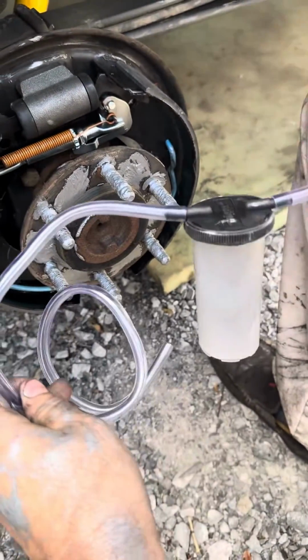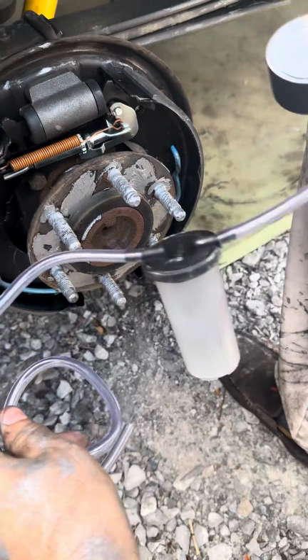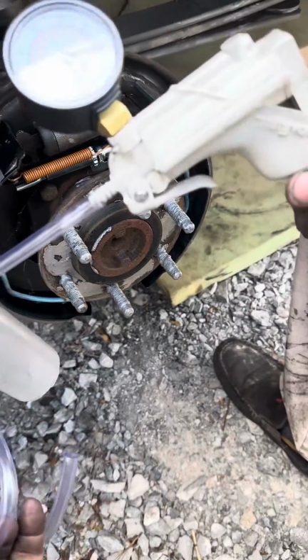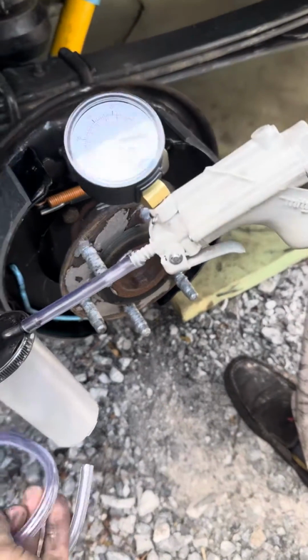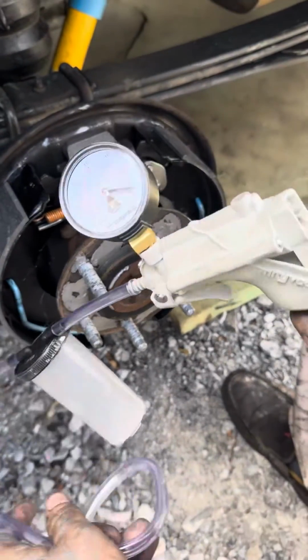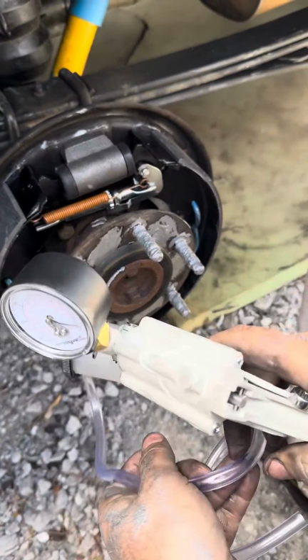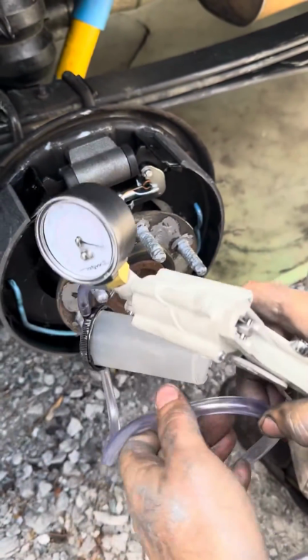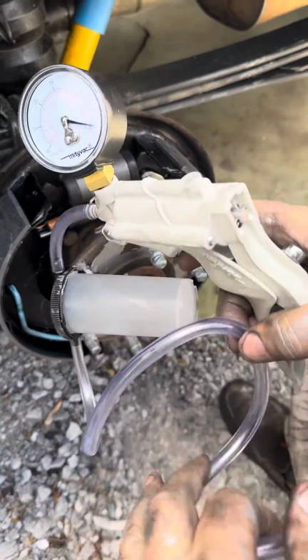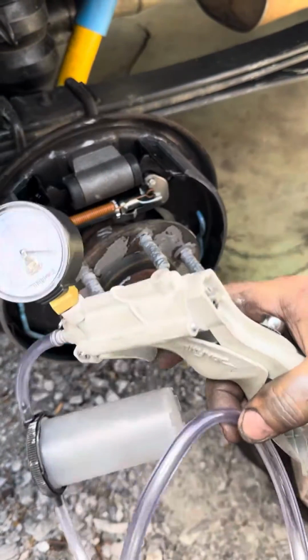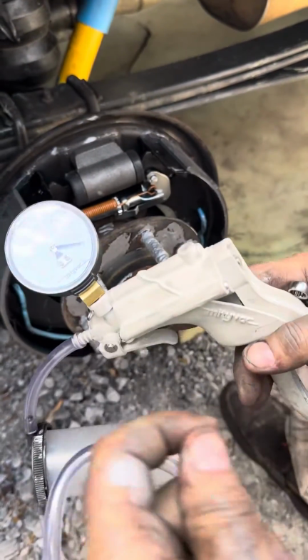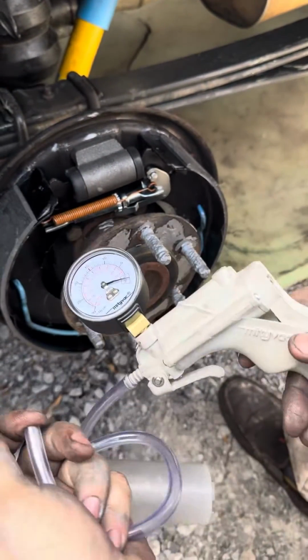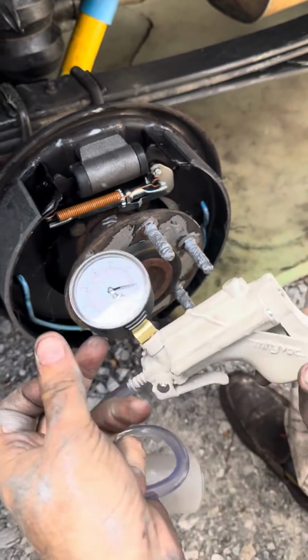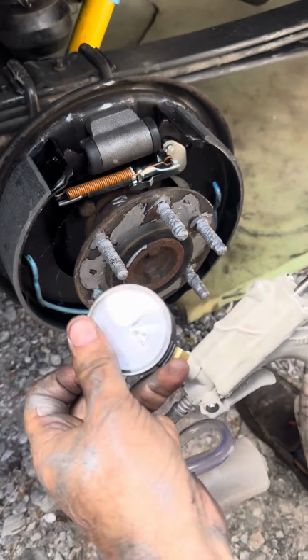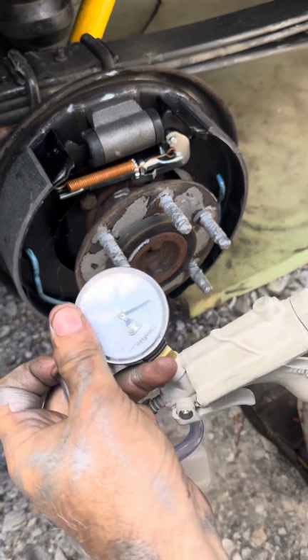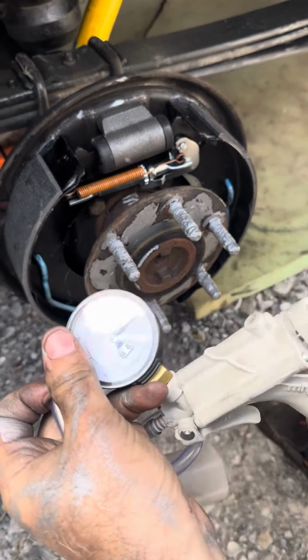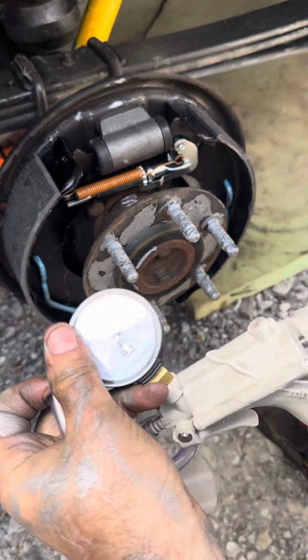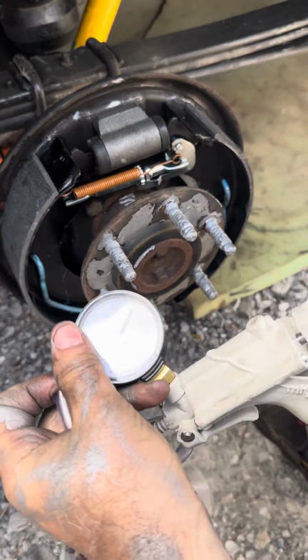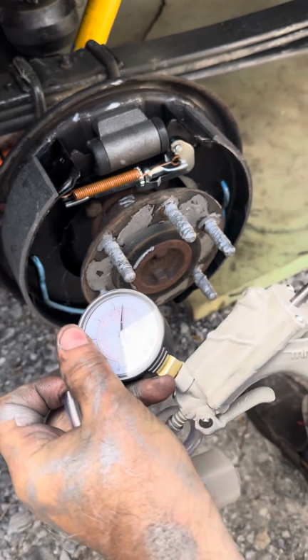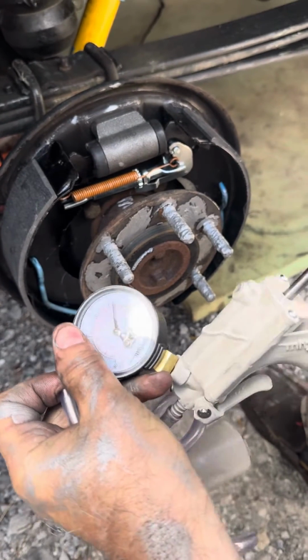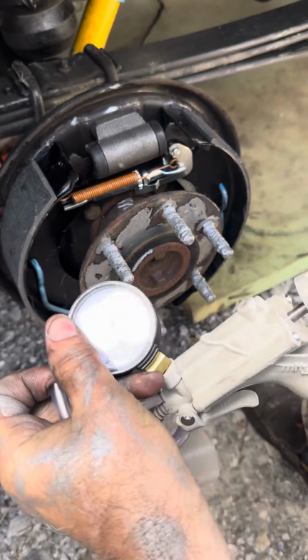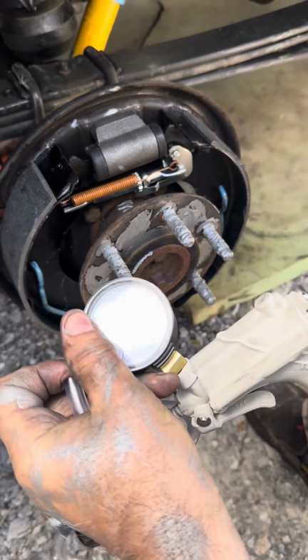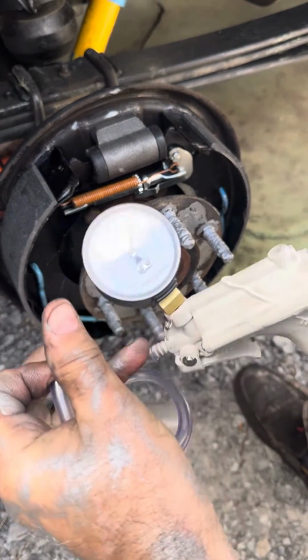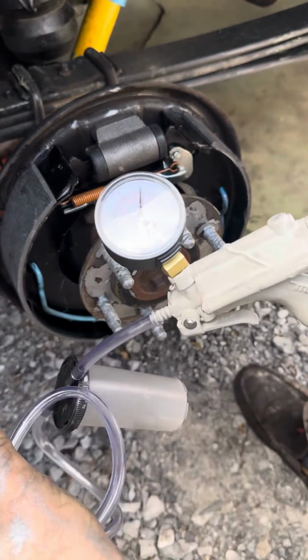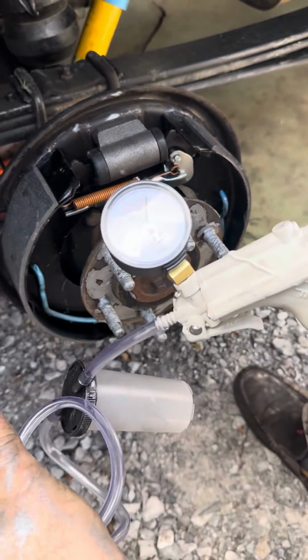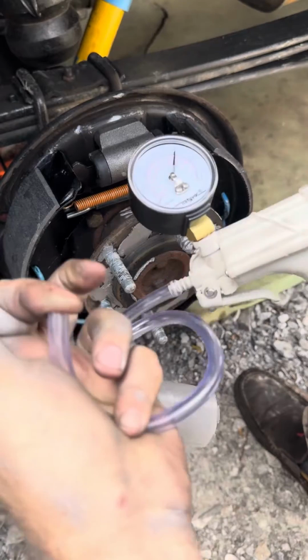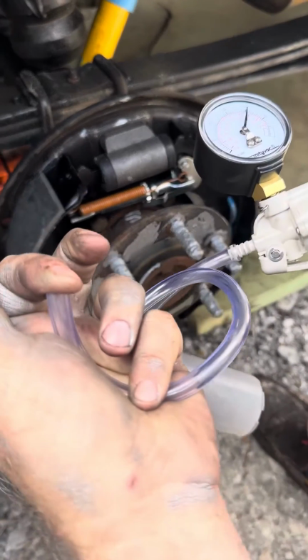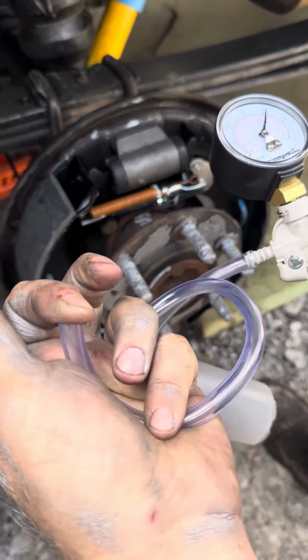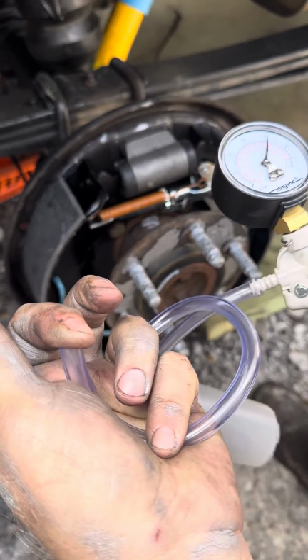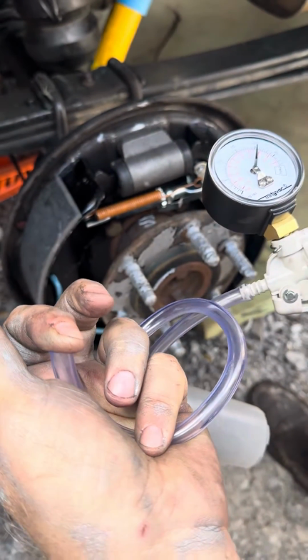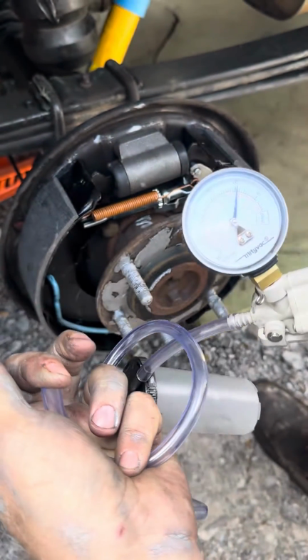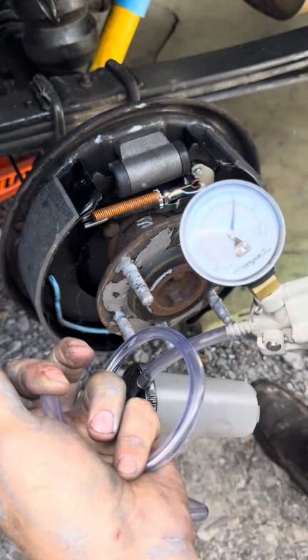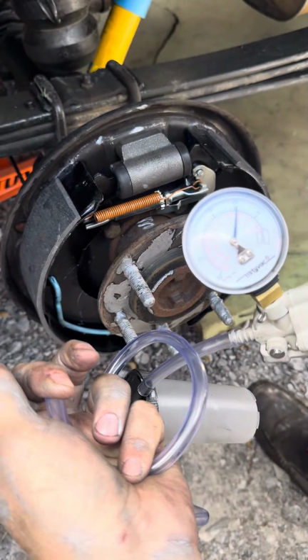If you have something like a Mighty Vac, what you can do is test it and make sure first that you have no leaks — it'll pump up with pressure. You can do that just with your hand and it'll hold the pressure.